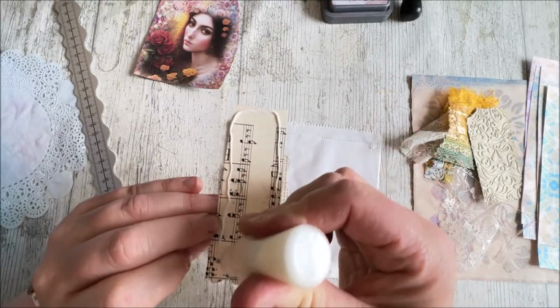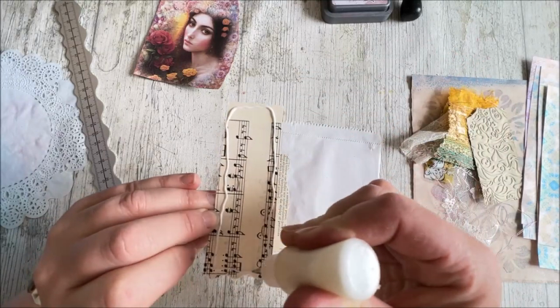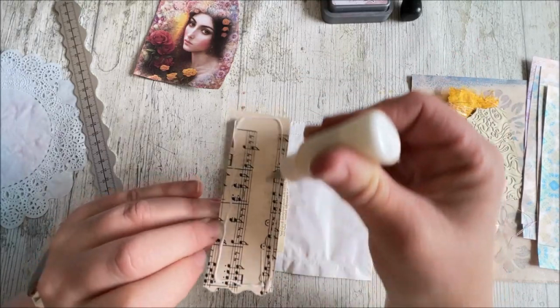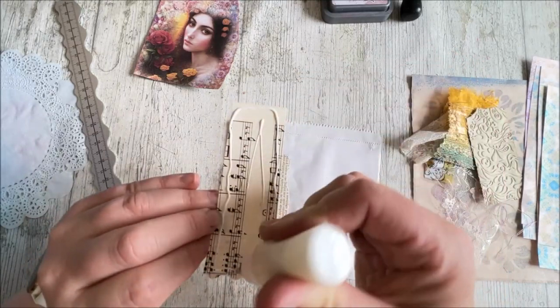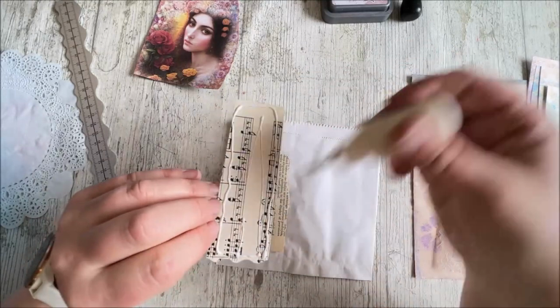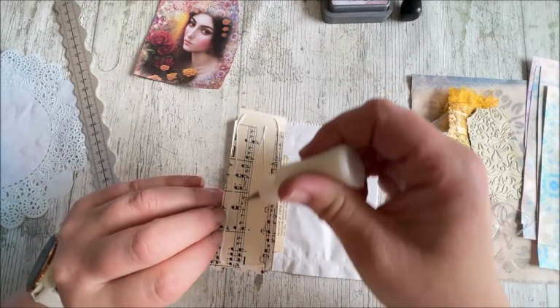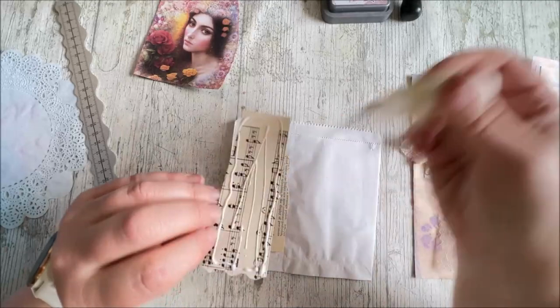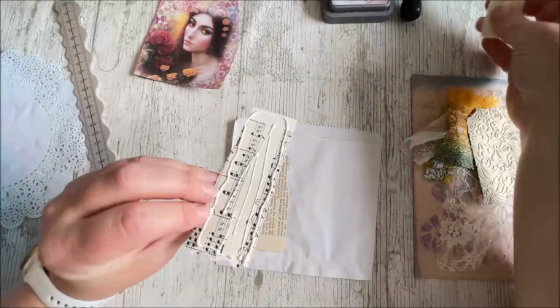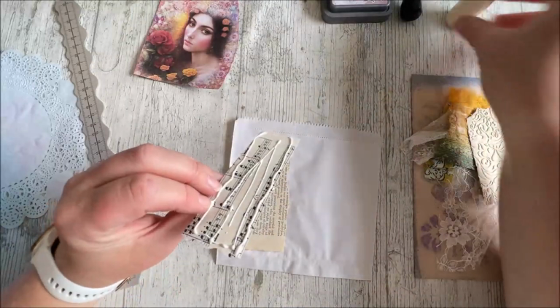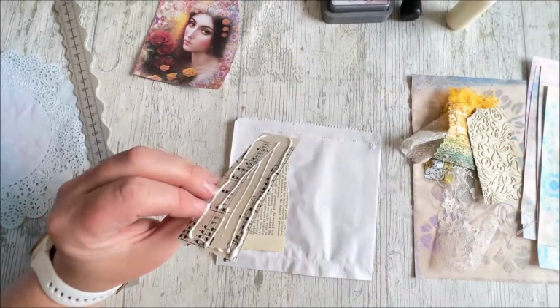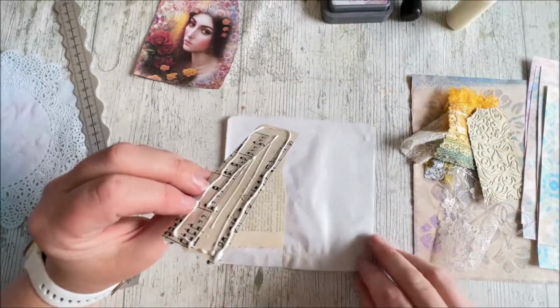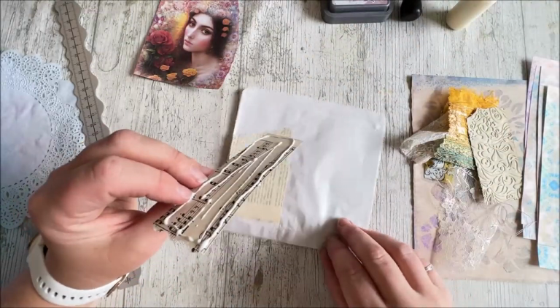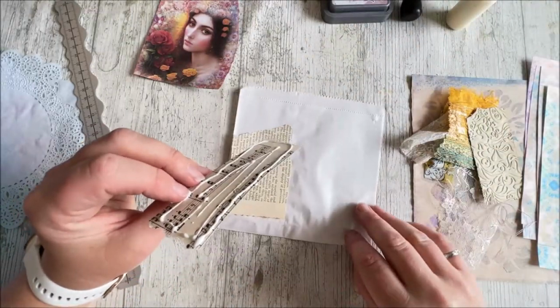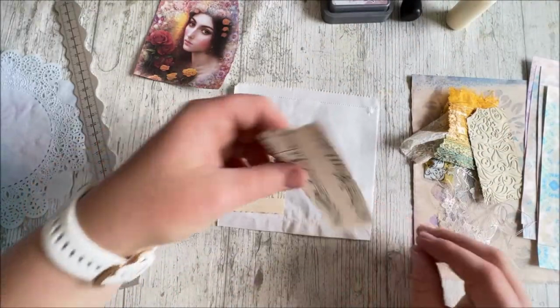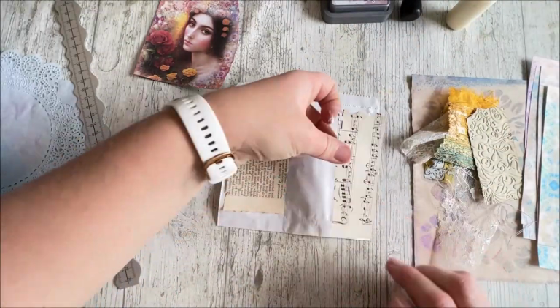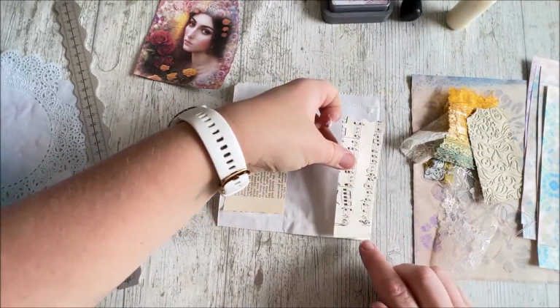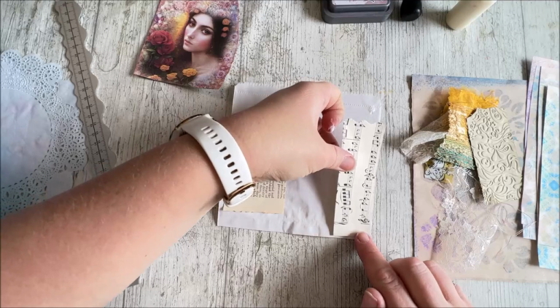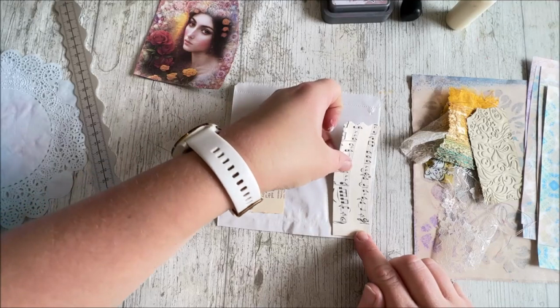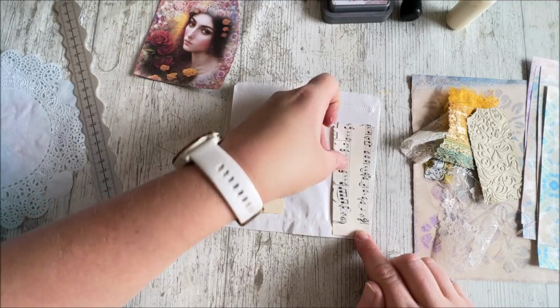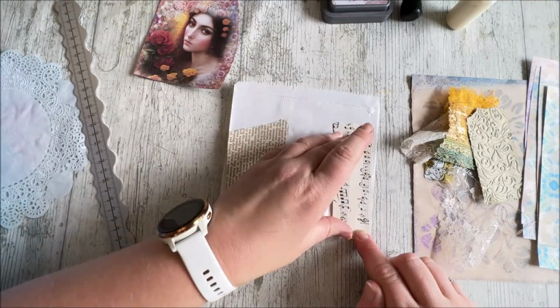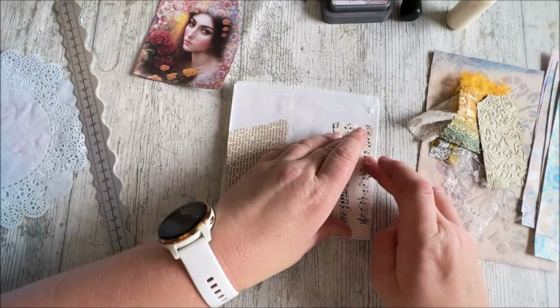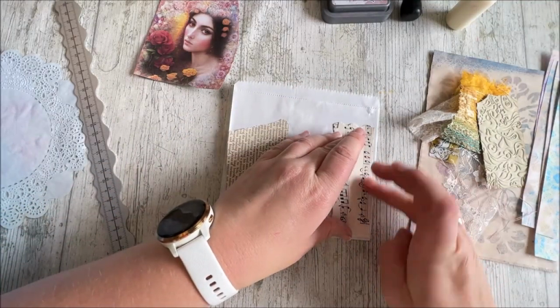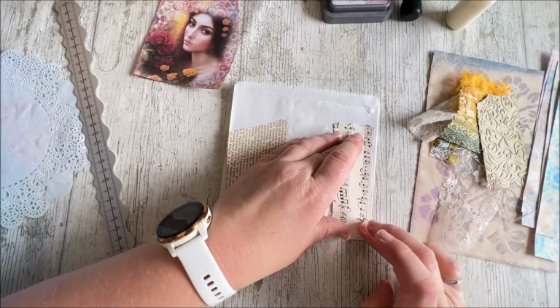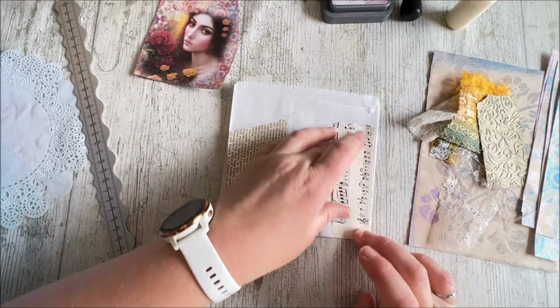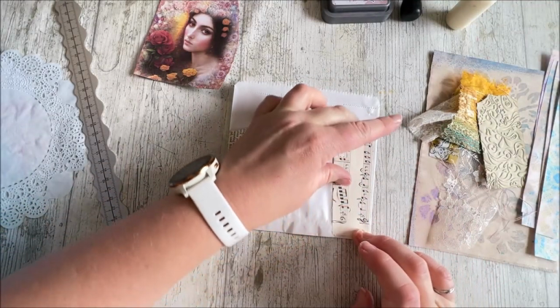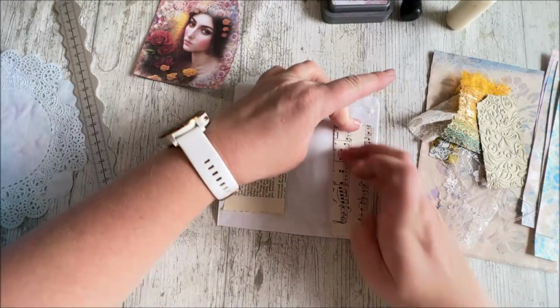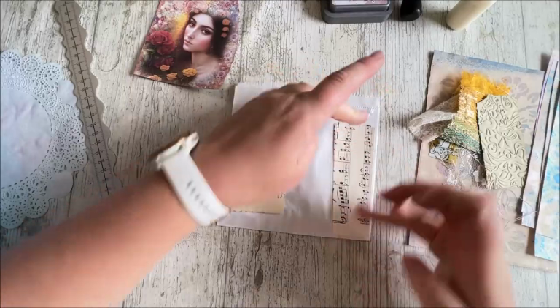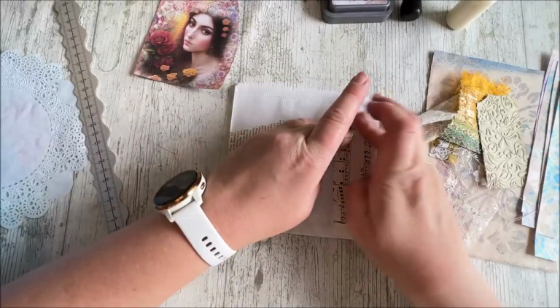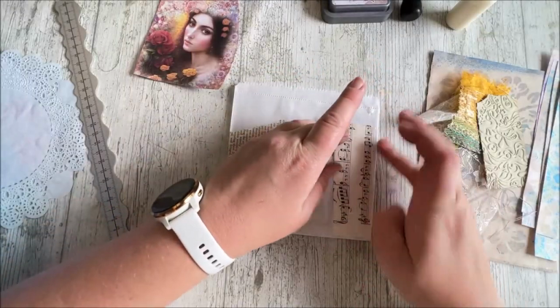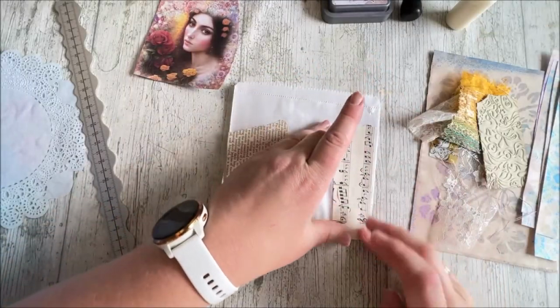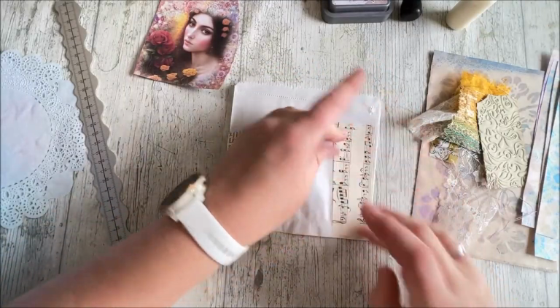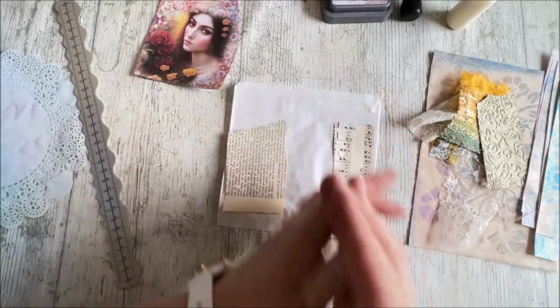We've had lots of quite meaty projects with the collab so I thought we might appreciate something simple from me today — a quick and easy one, and also some fillers to get those journals filled up, because I do hope that you've been crafting along.